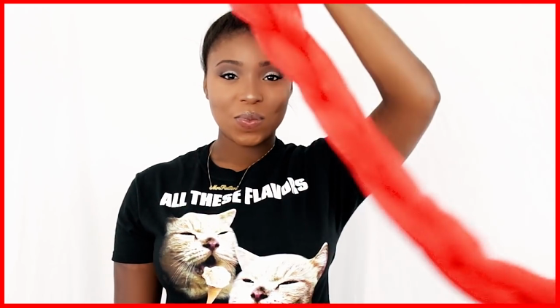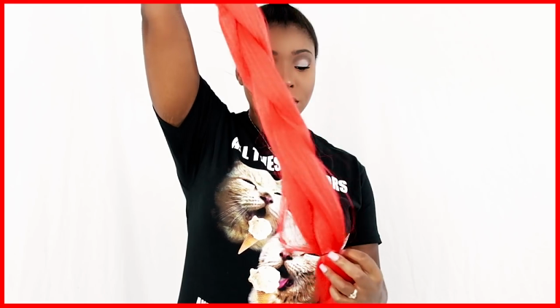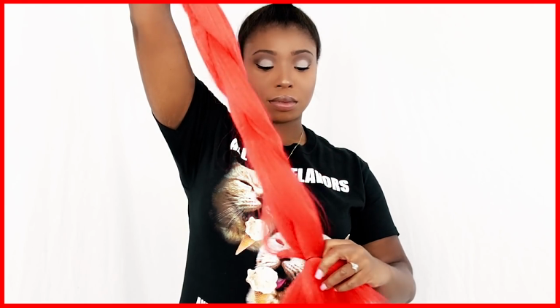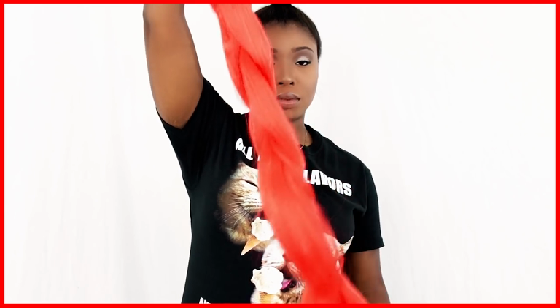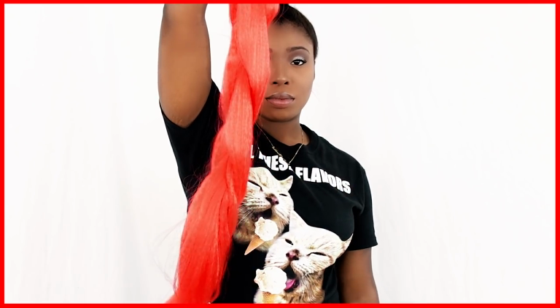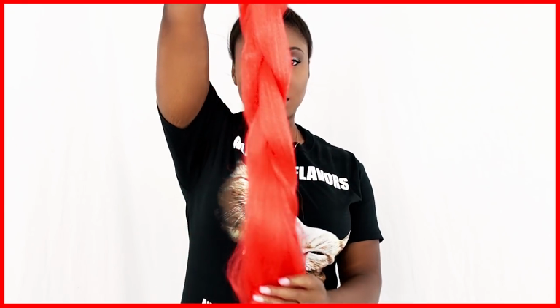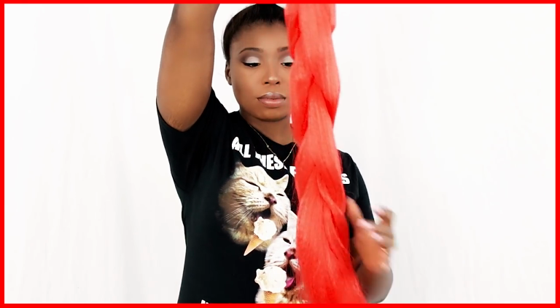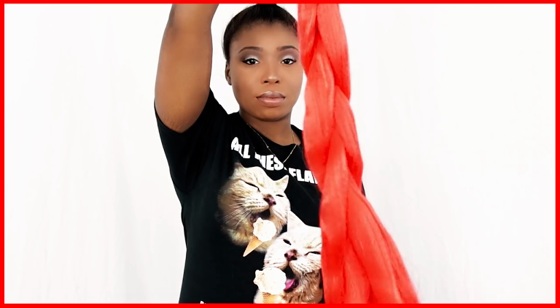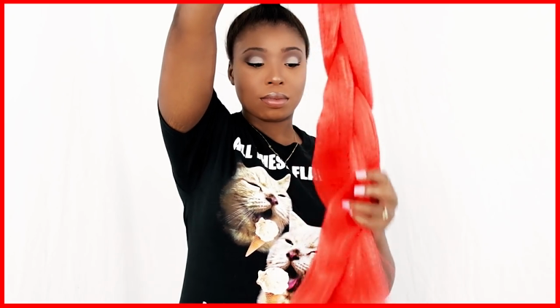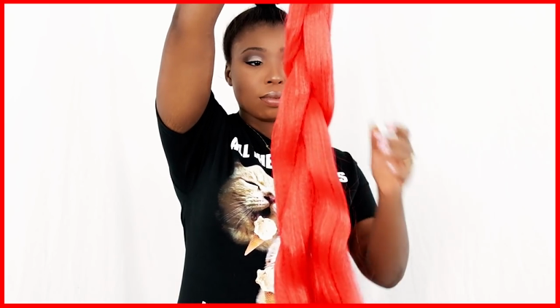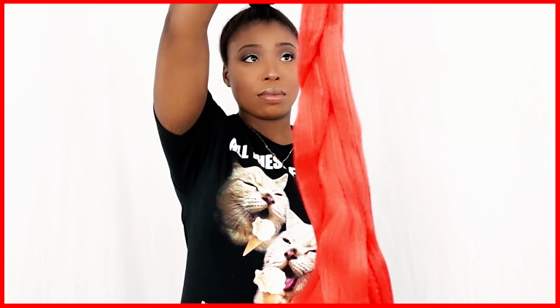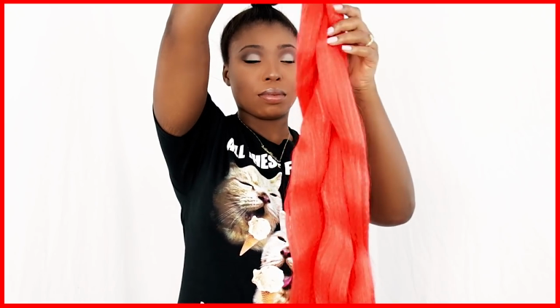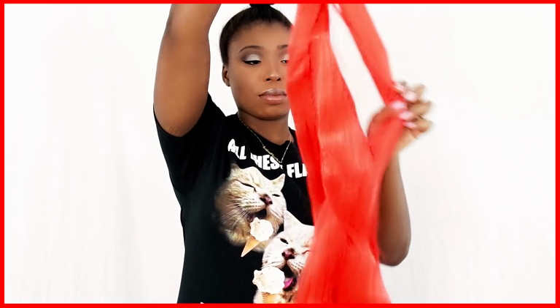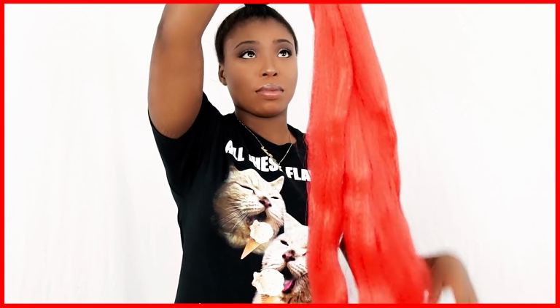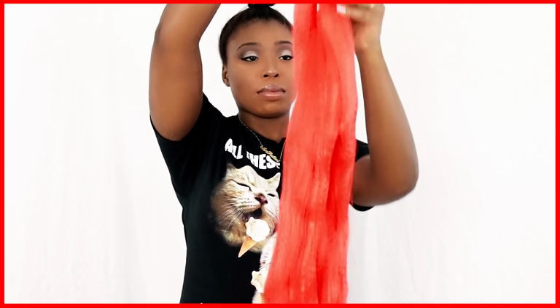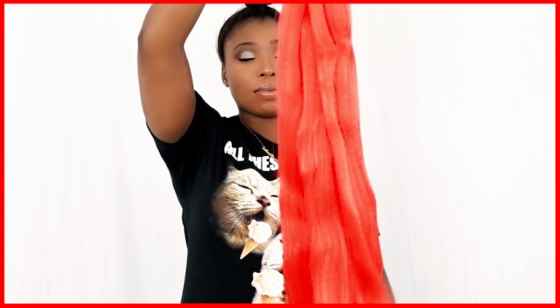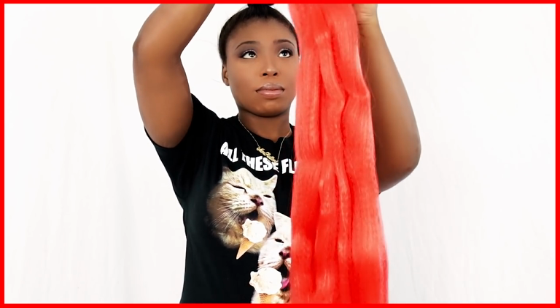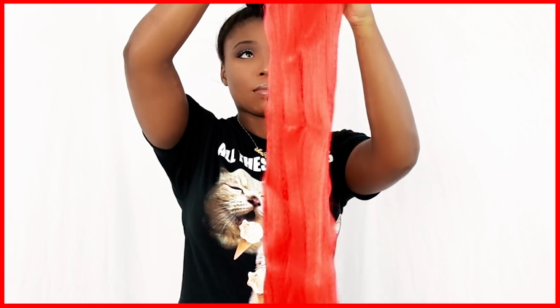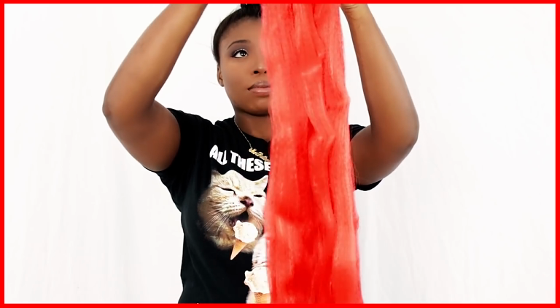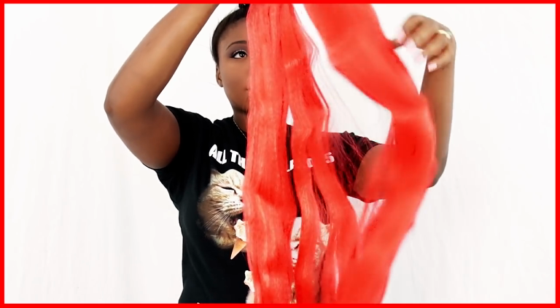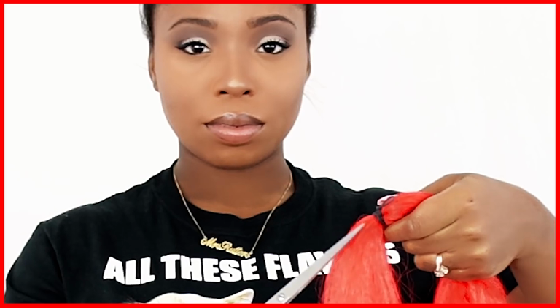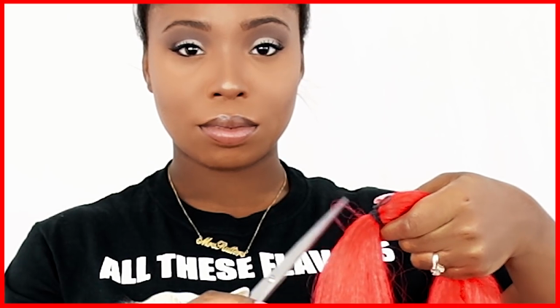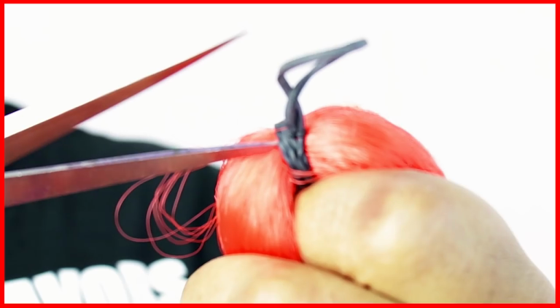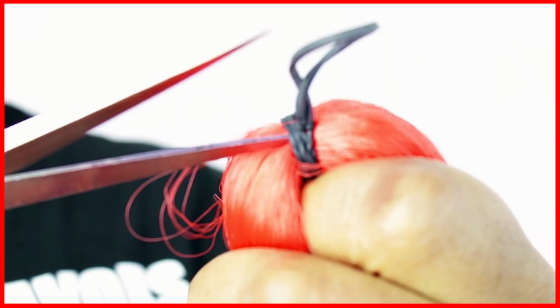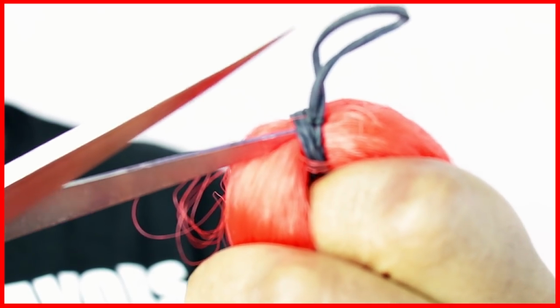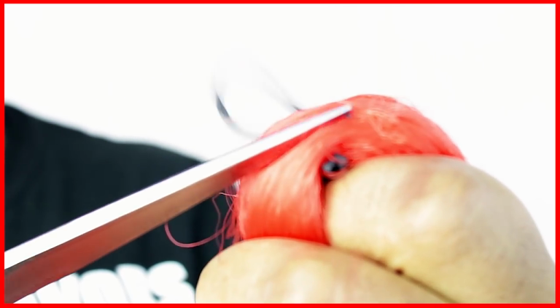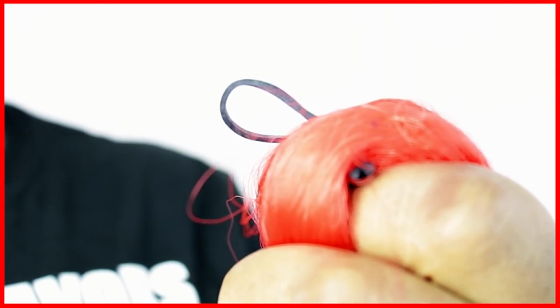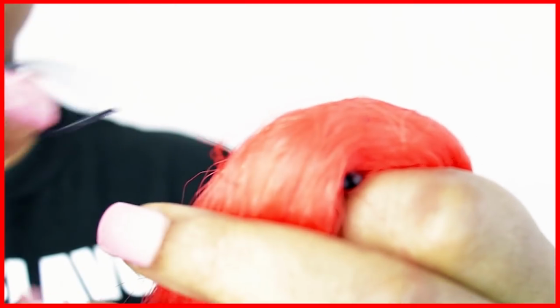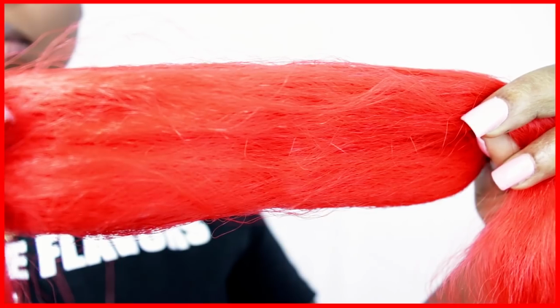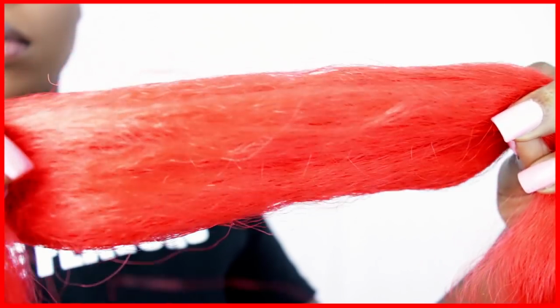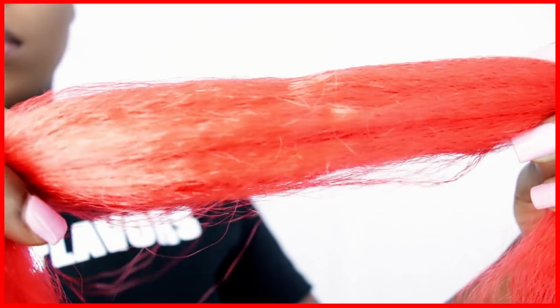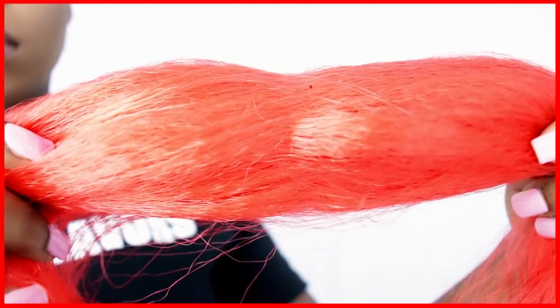Now the packs of hair that I bought were extremely long, and I like that because I can get multiple uses out of buying each pack of hair. If you want to know where I got my colorful packages of hair from, all you have to do is check the description box for links that I provided. So after removing the rubber band...